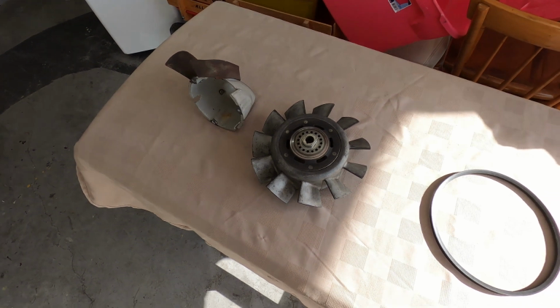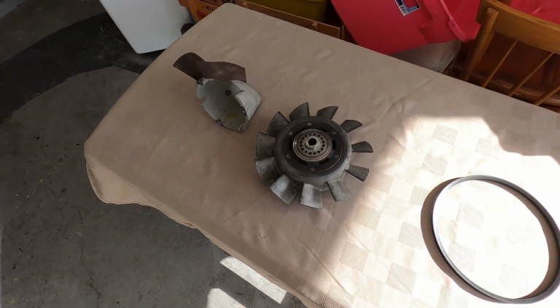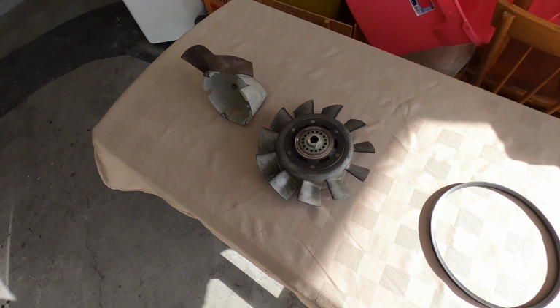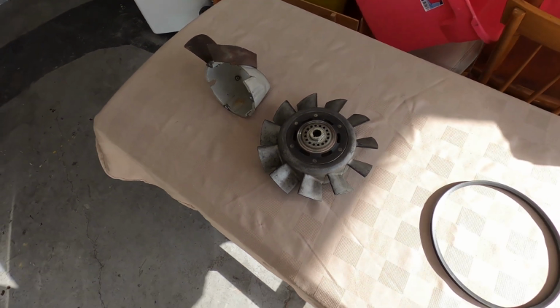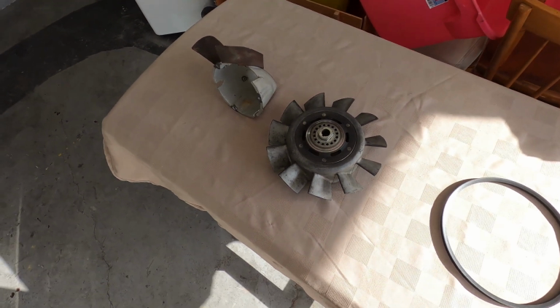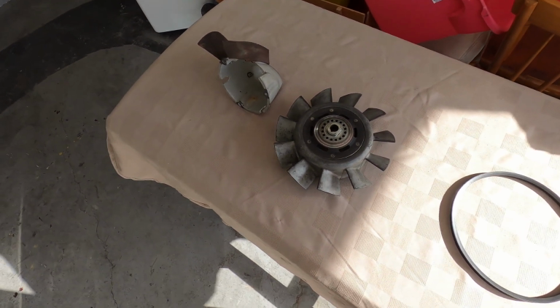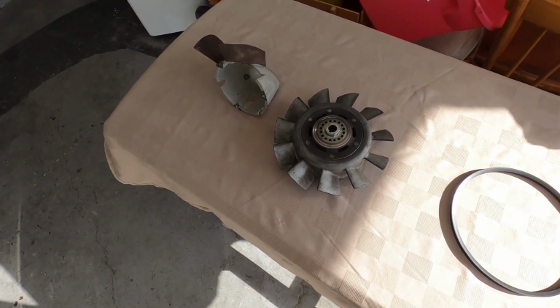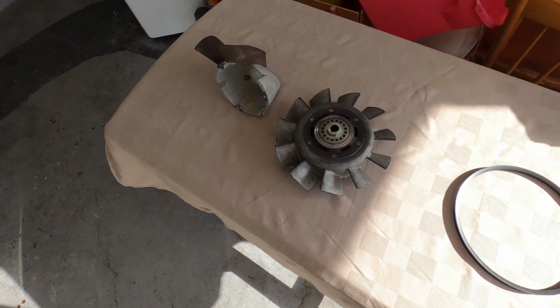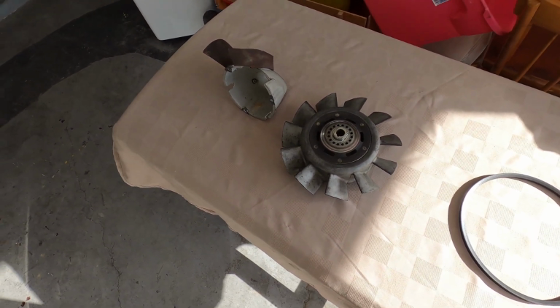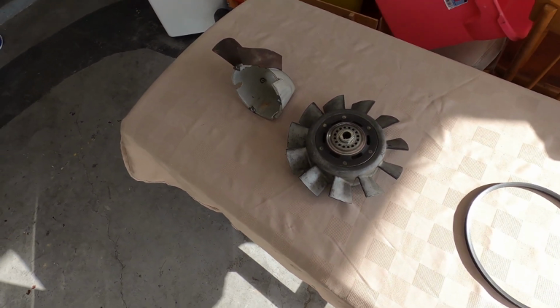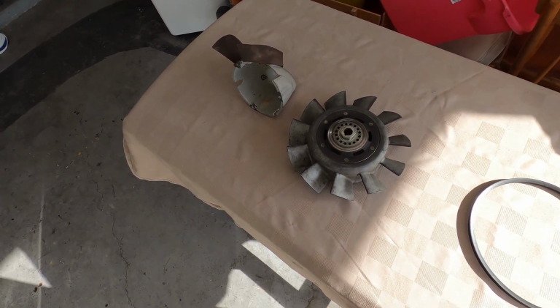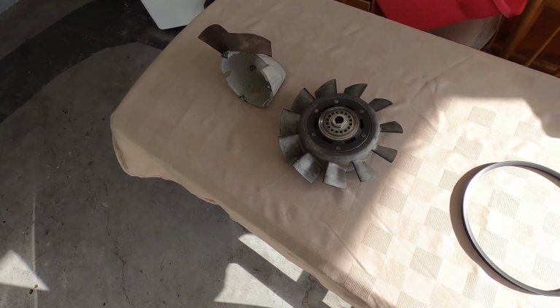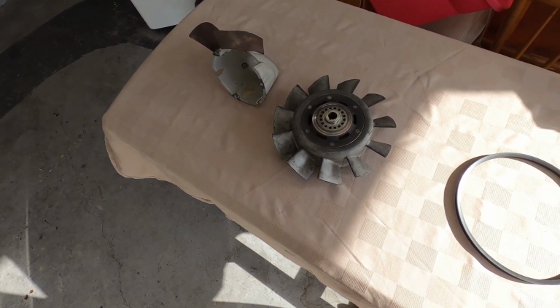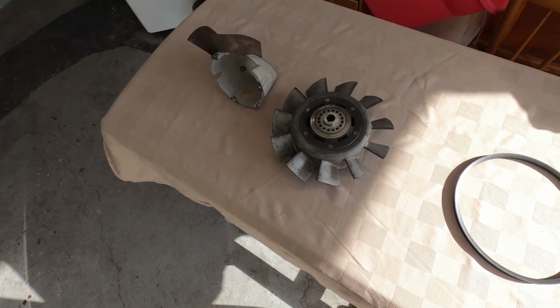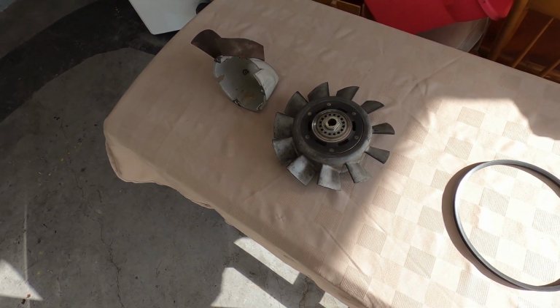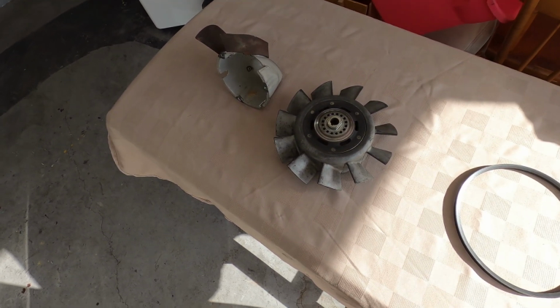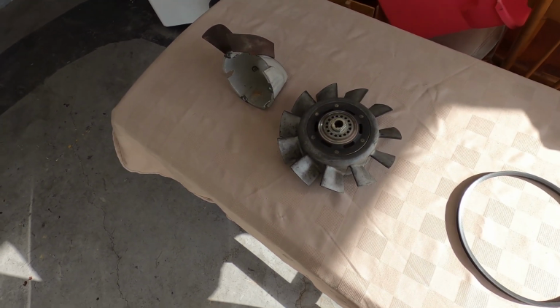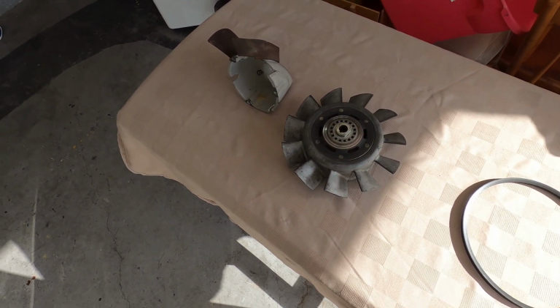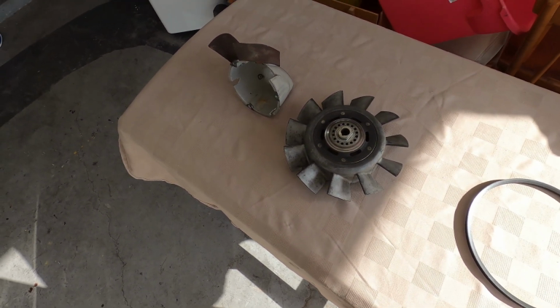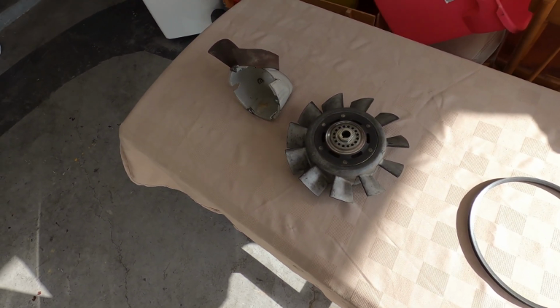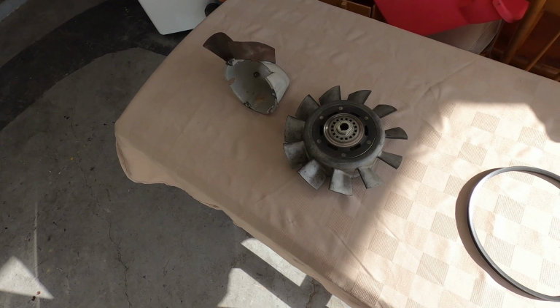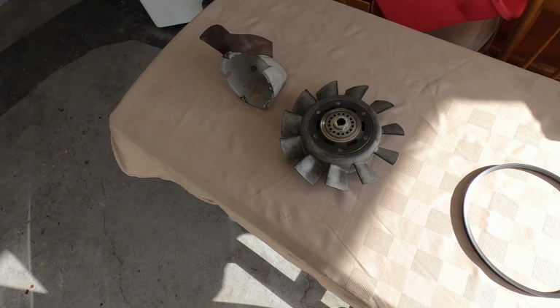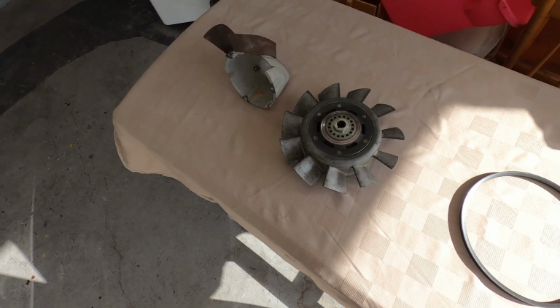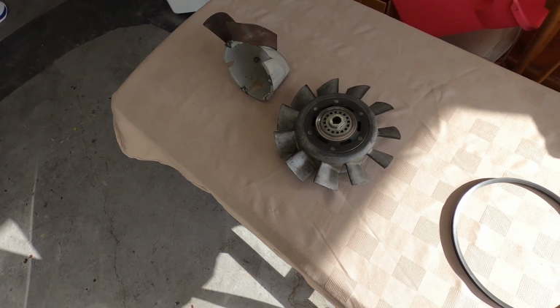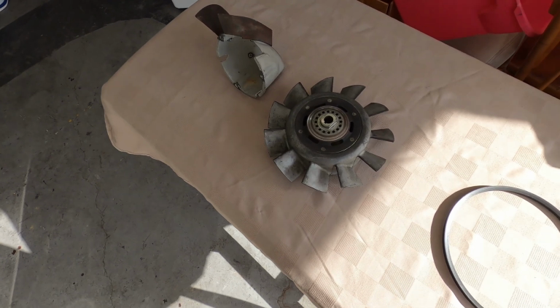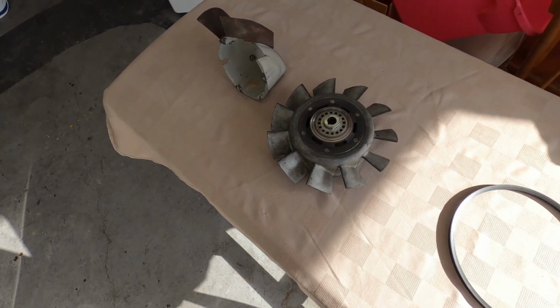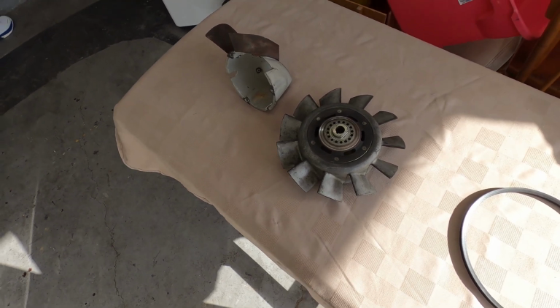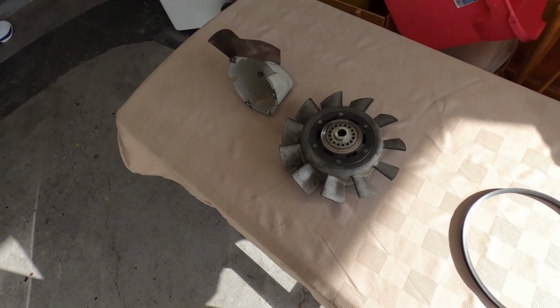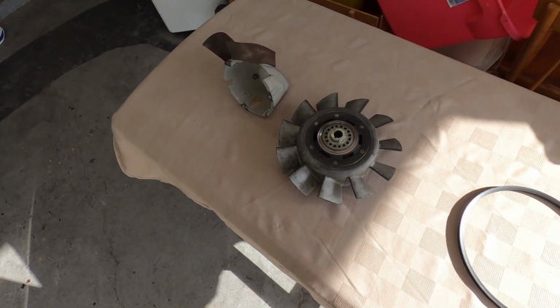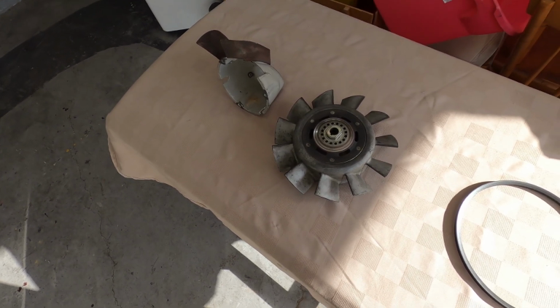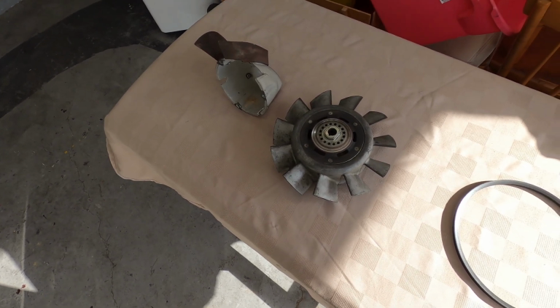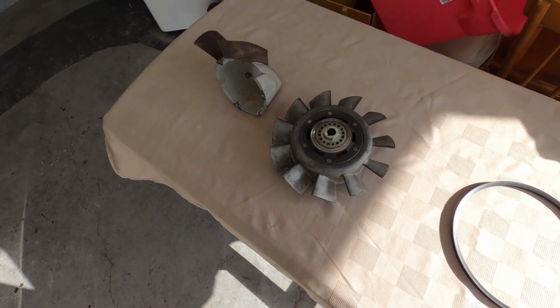Hi everyone. I have my alternator out and I thought I'd take a little peek under the covers and show you what's under the shroud.